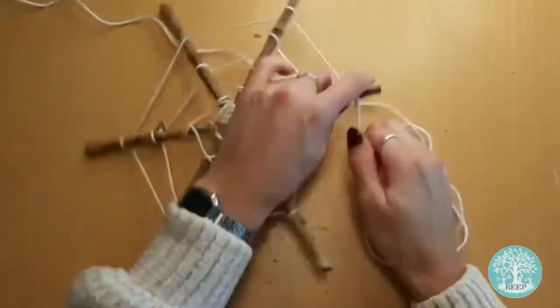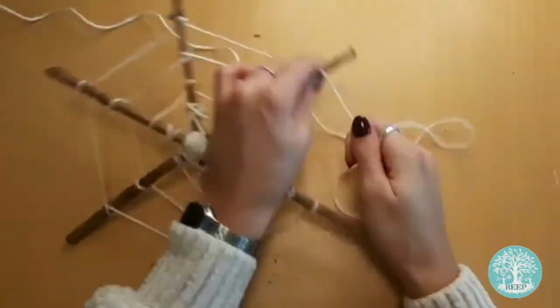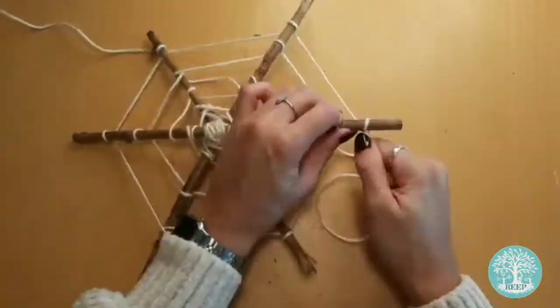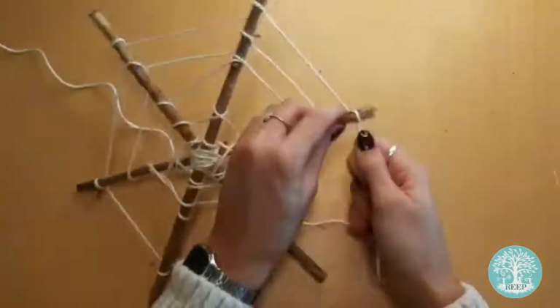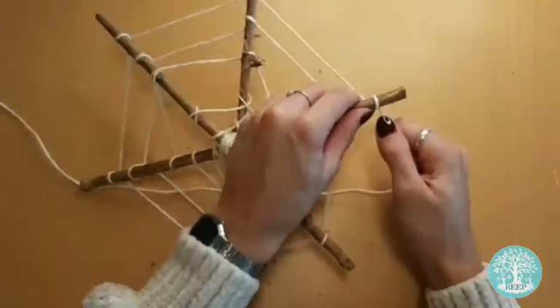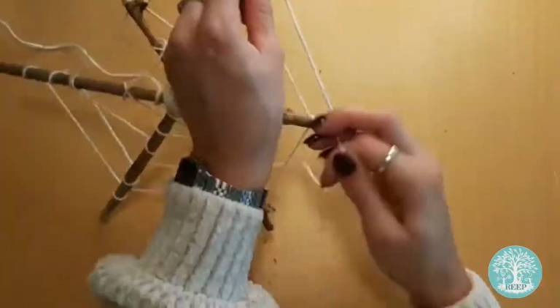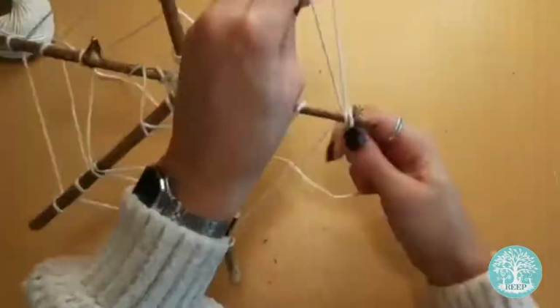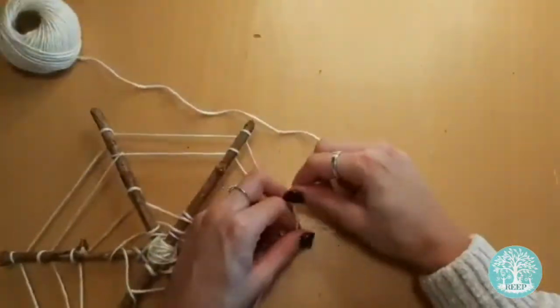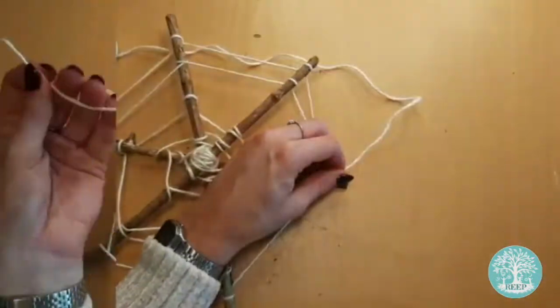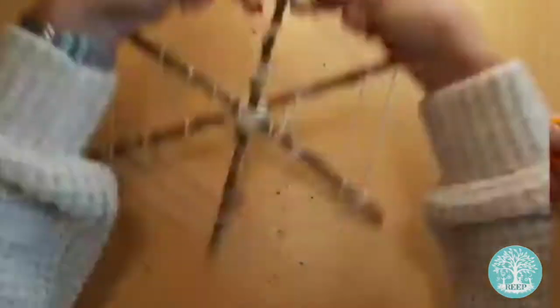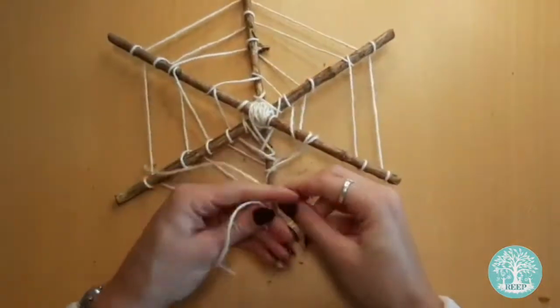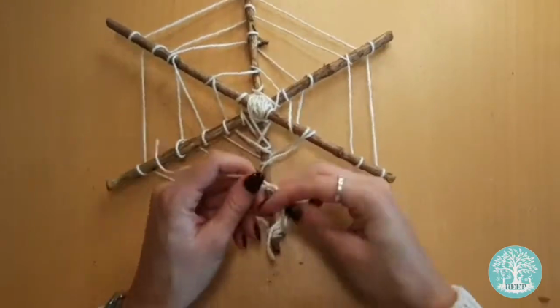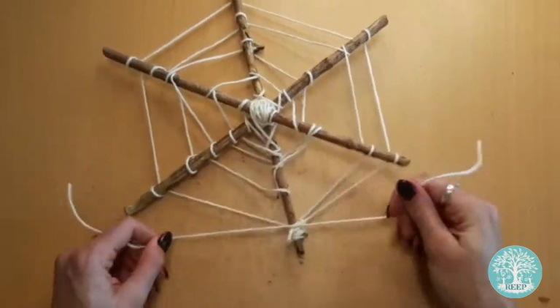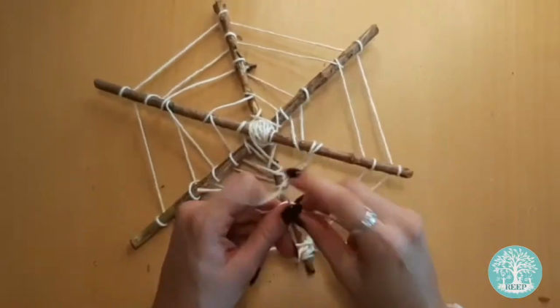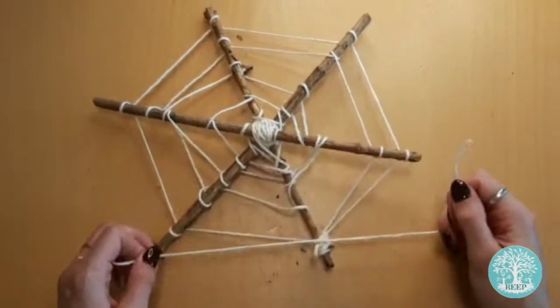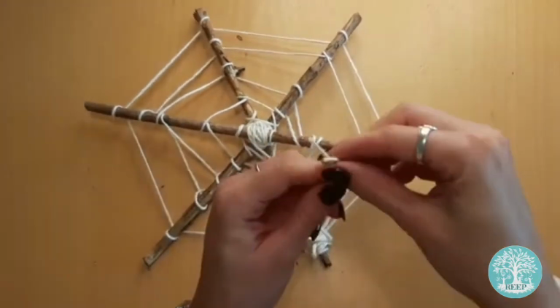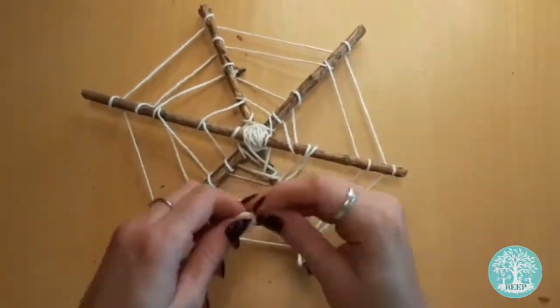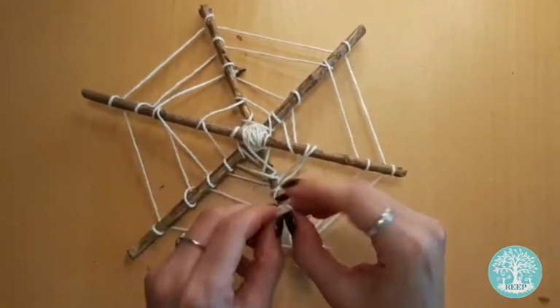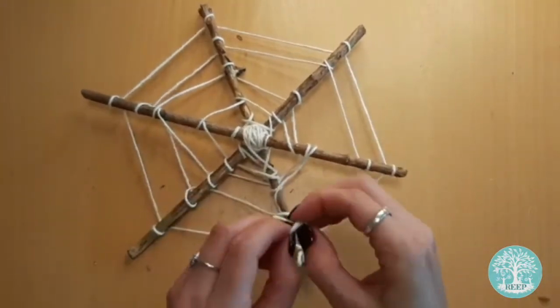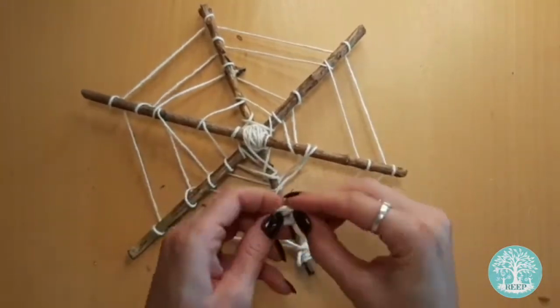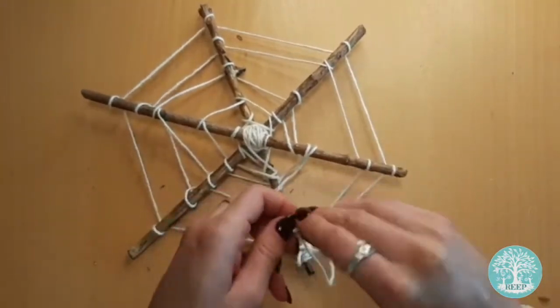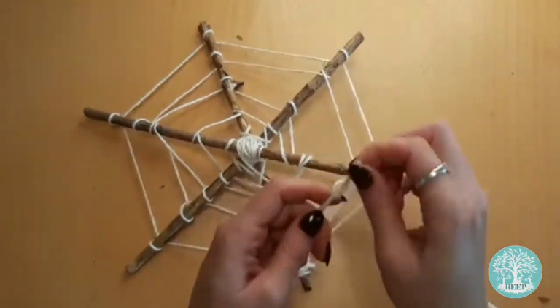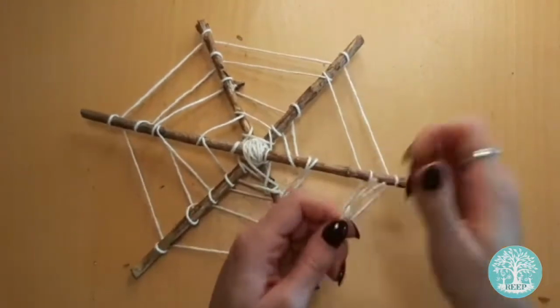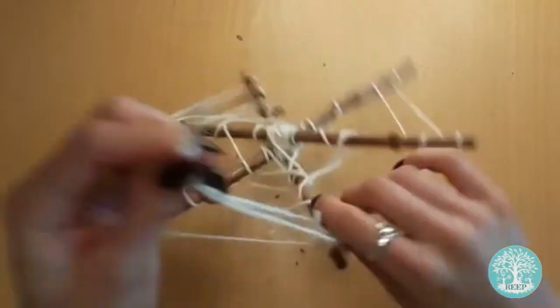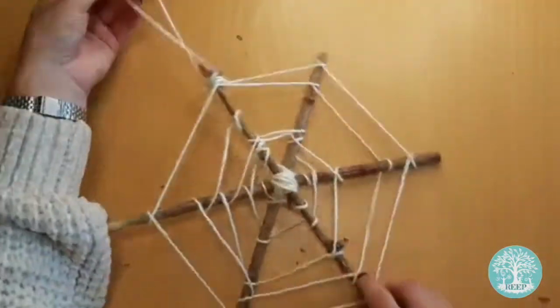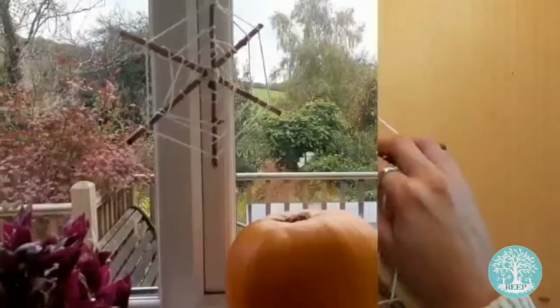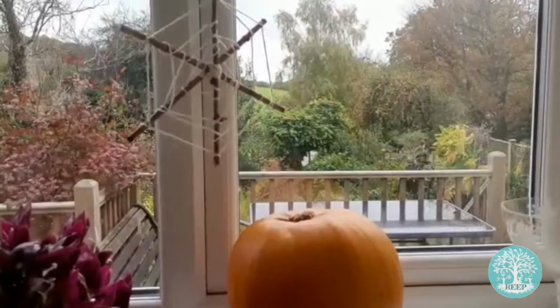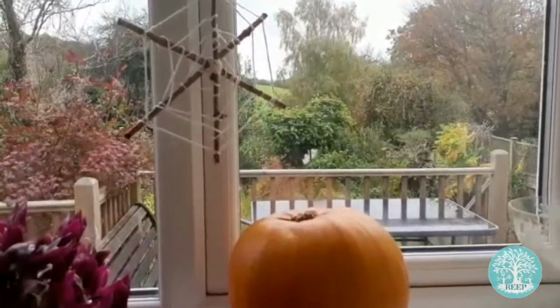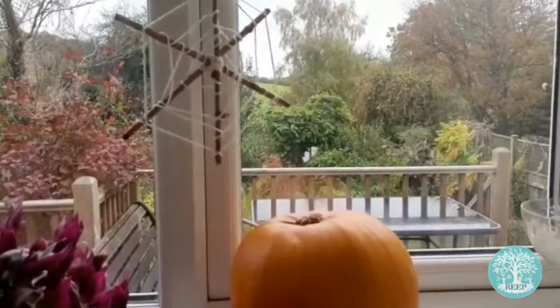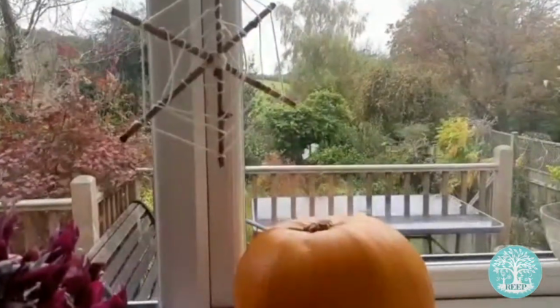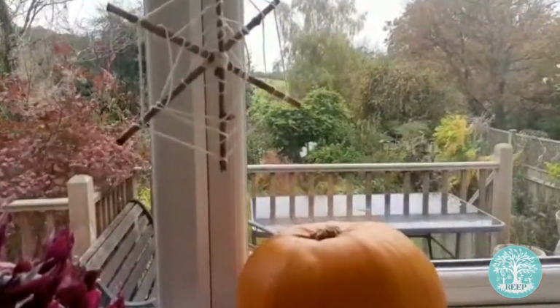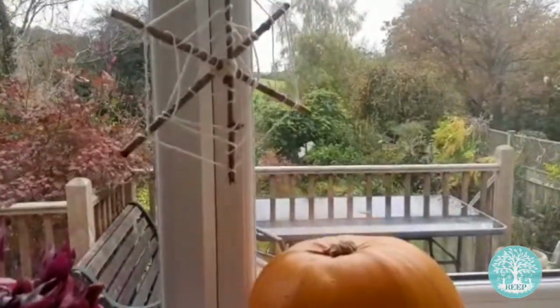When you reach the ends, tie the twine in a double knot and cut away any excess. To display your finished web, tie a short length of twine onto the end of the twig so that you can hang it in a tree or a window, like I've done here.